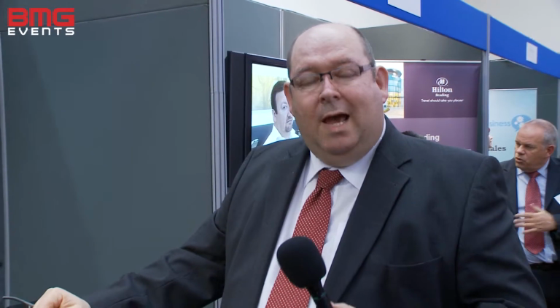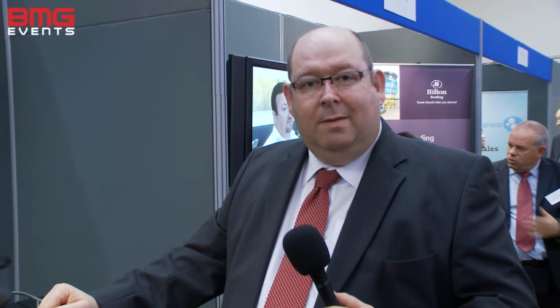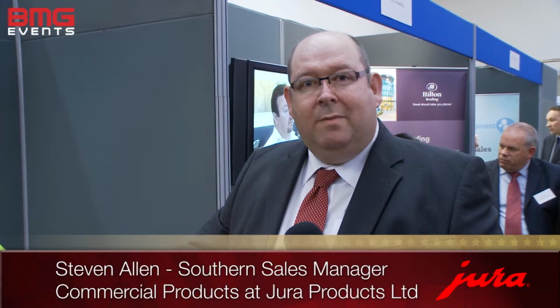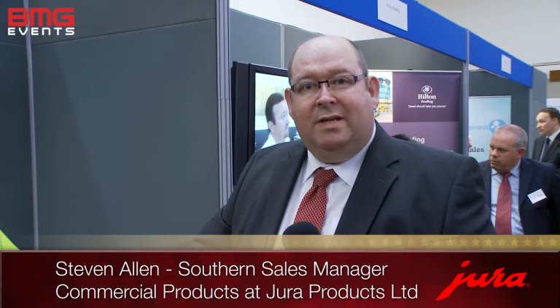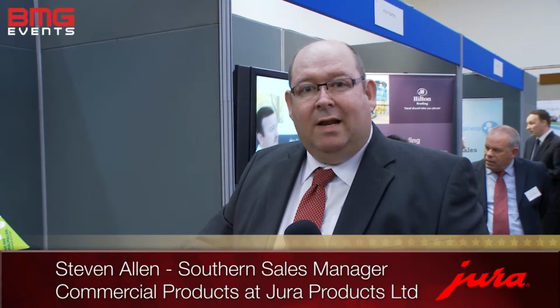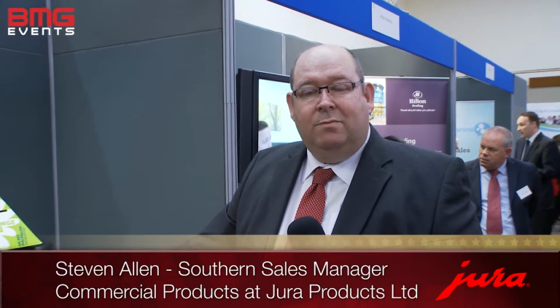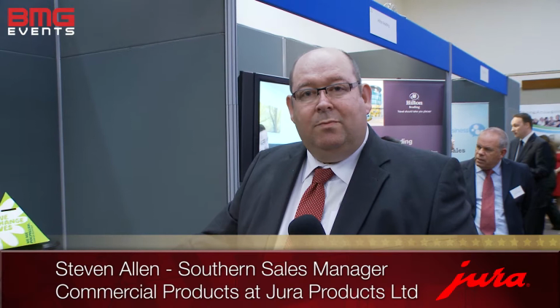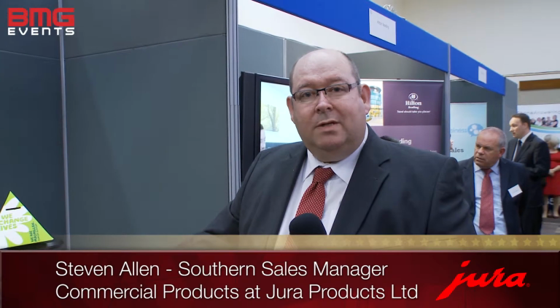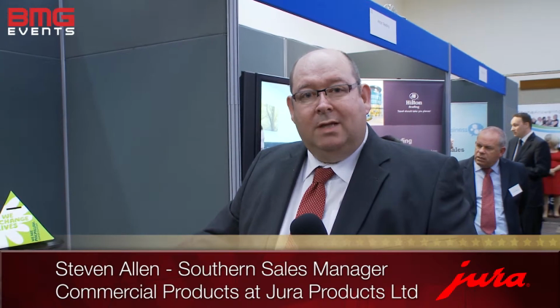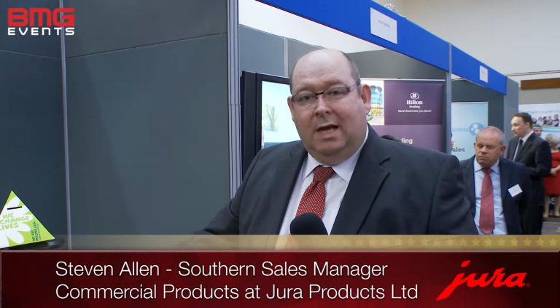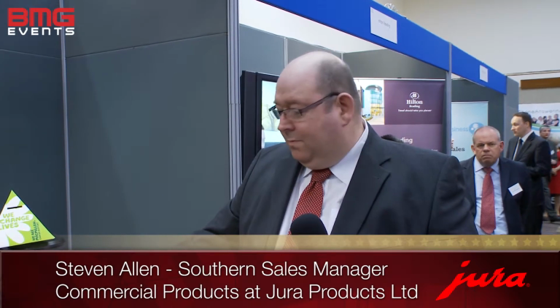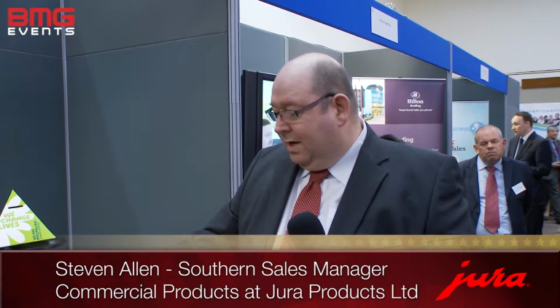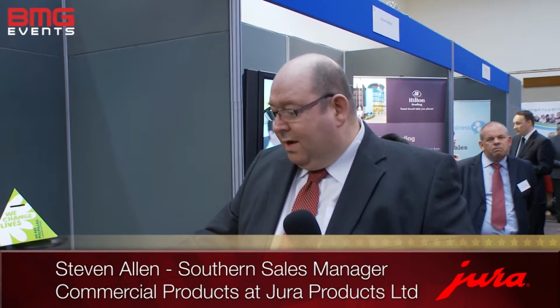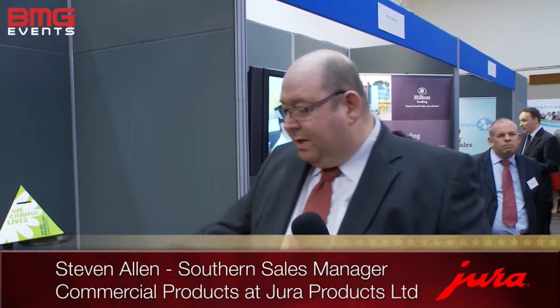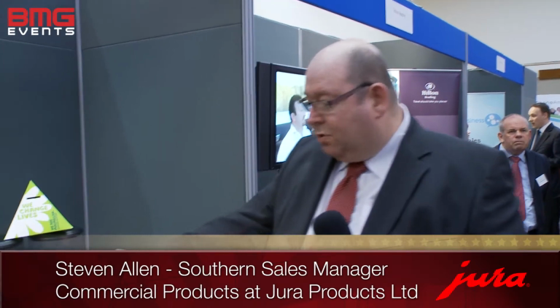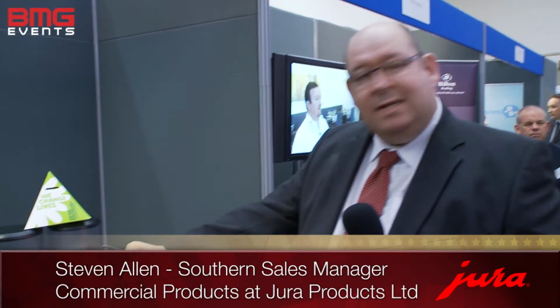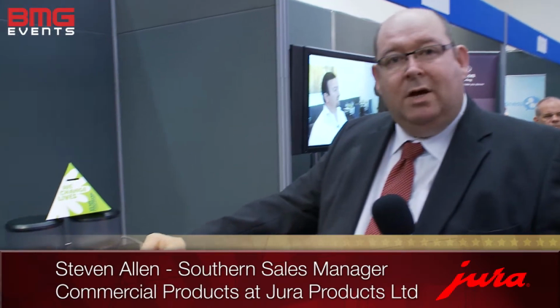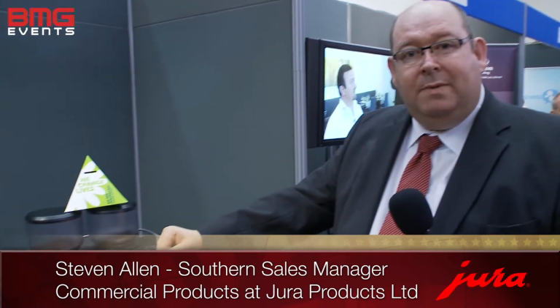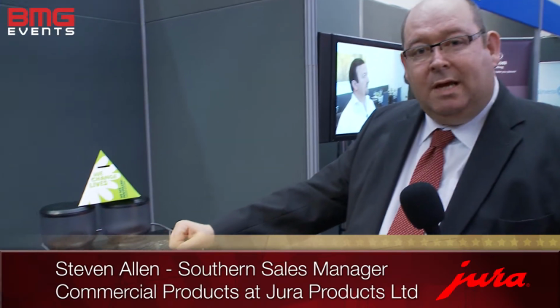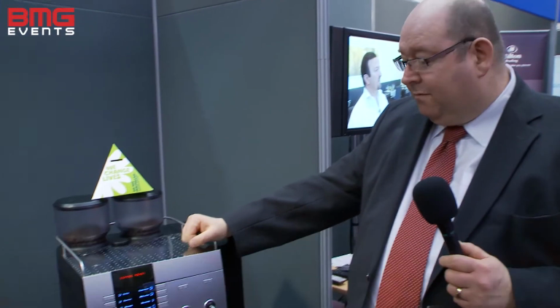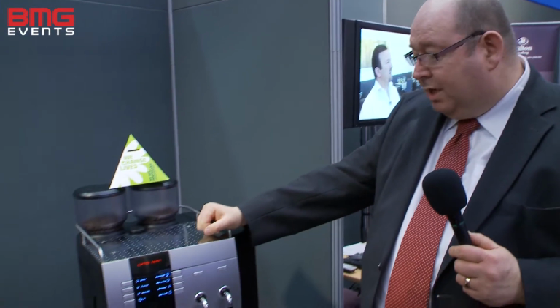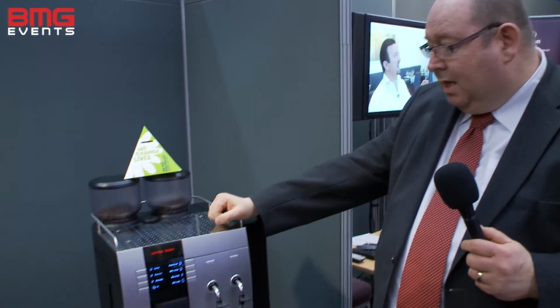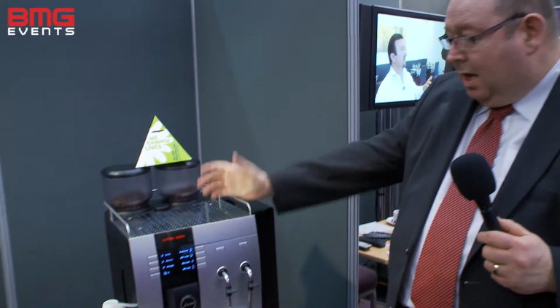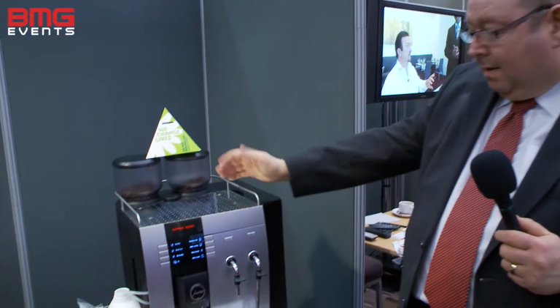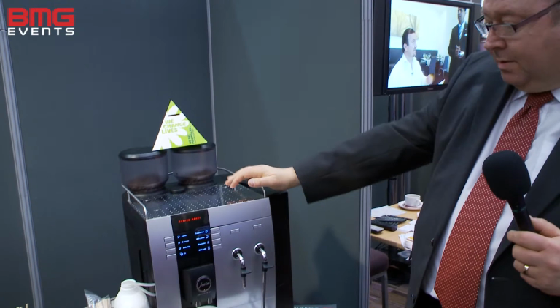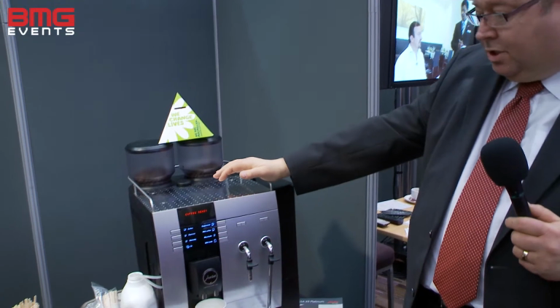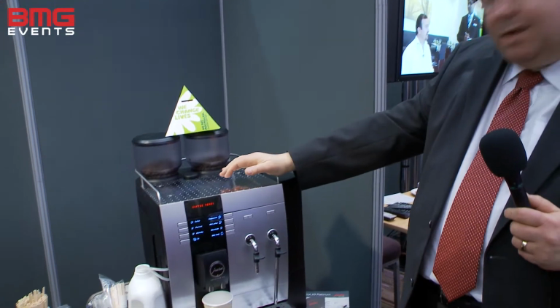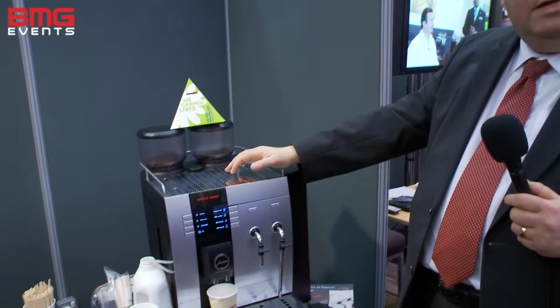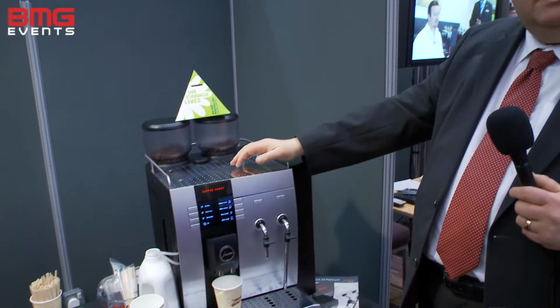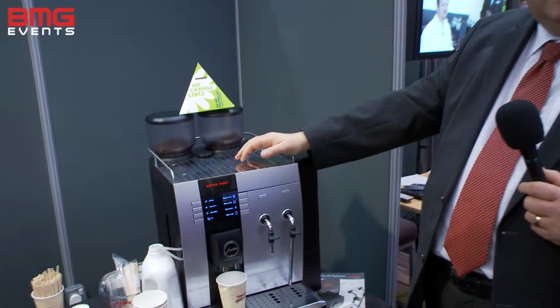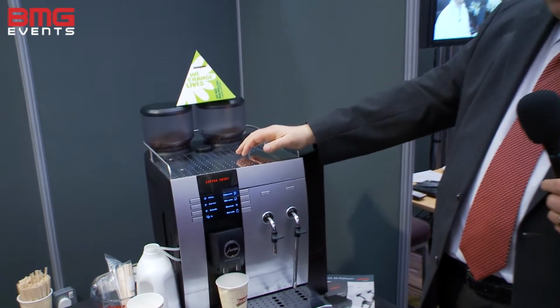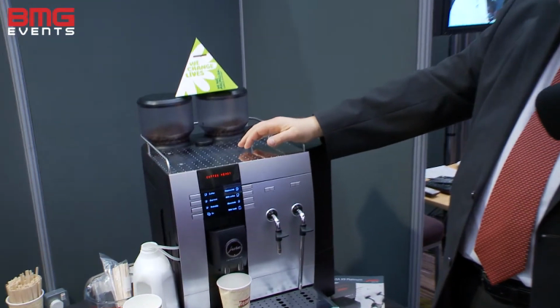Hello there, my name is Stephen Allen from Dura Products and here we have the Dura X9 bean-to-cup coffee machine. I'm going to show you how easy it is to make a cappuccino.